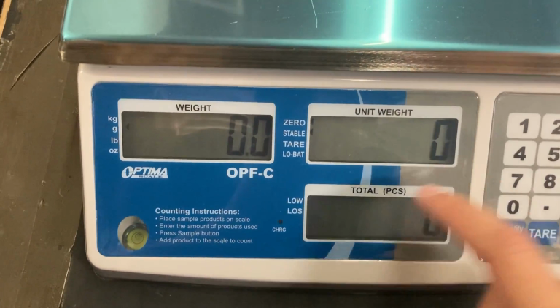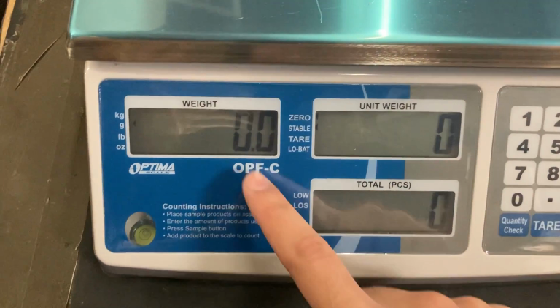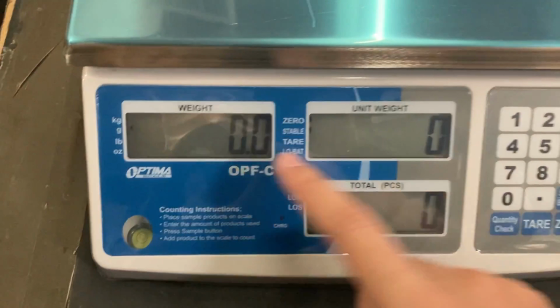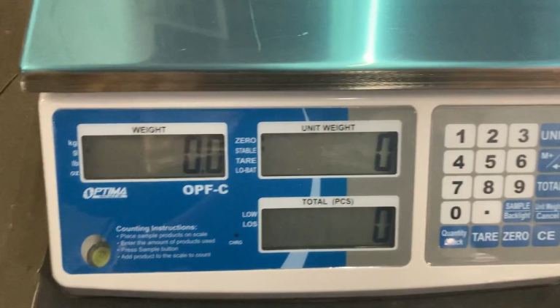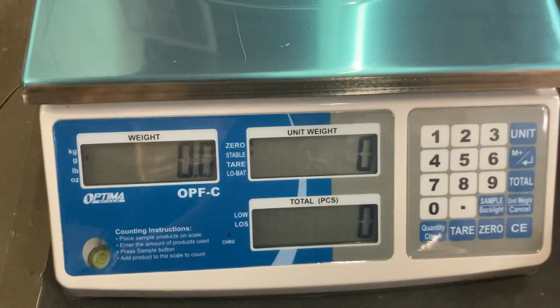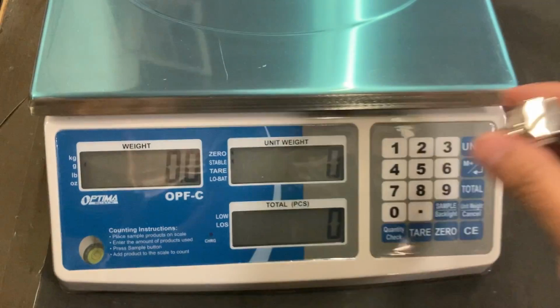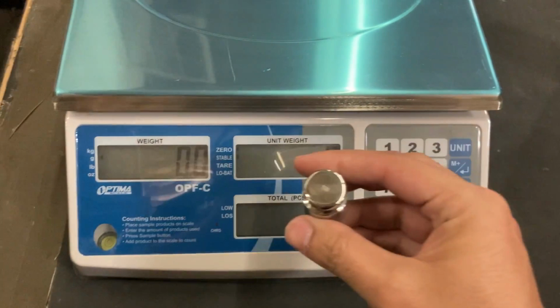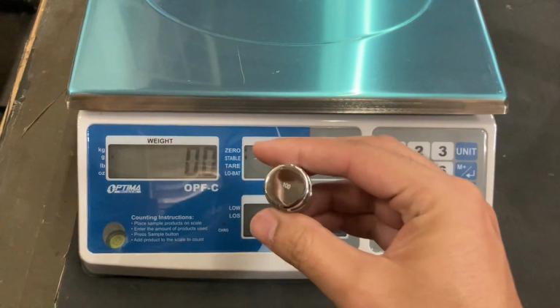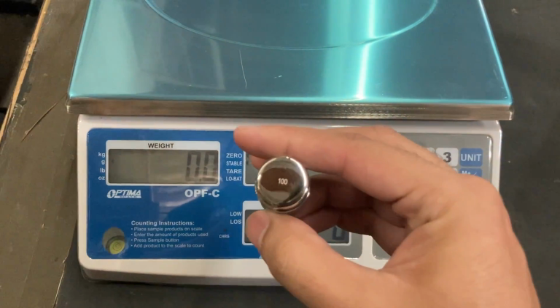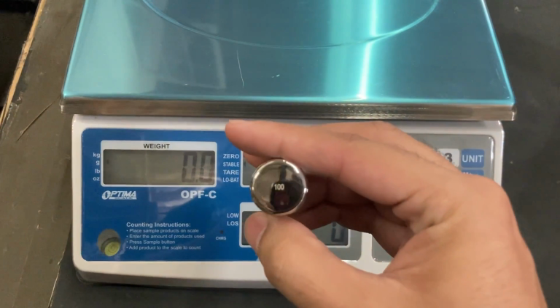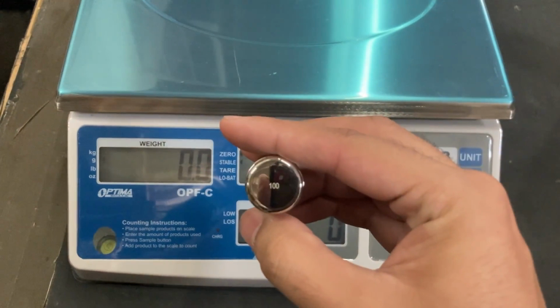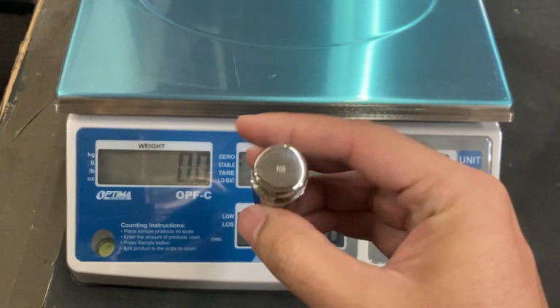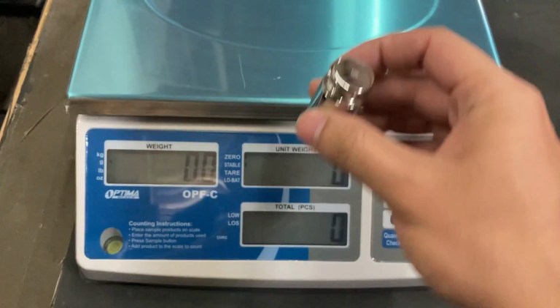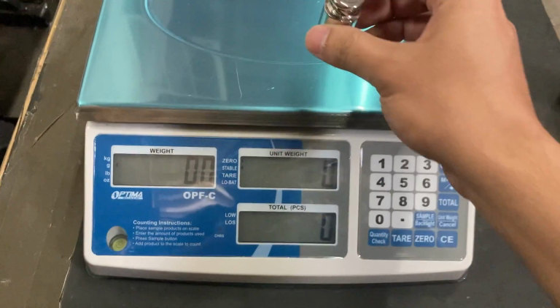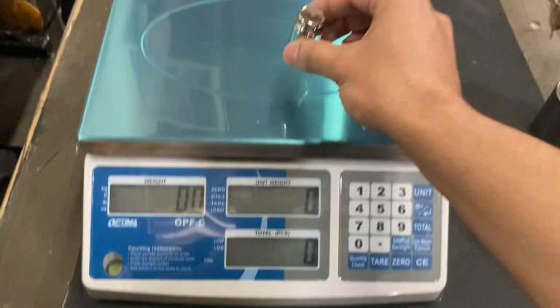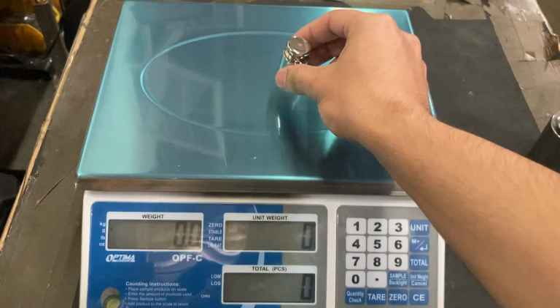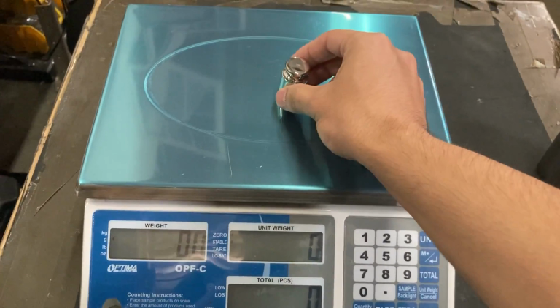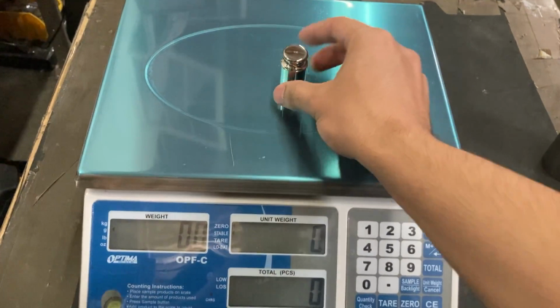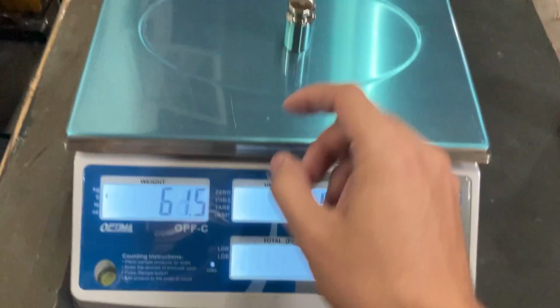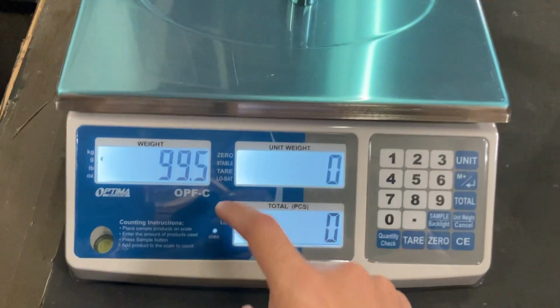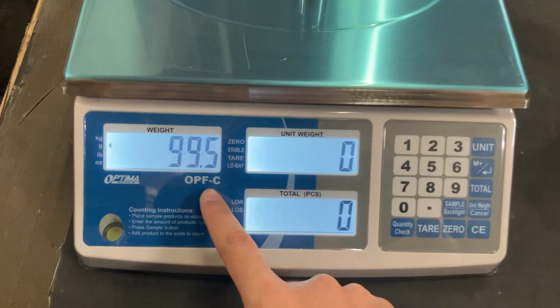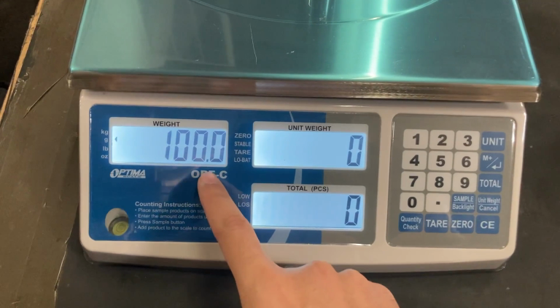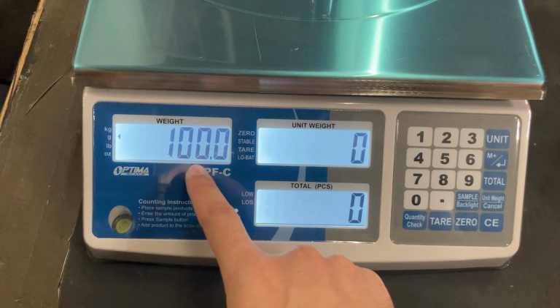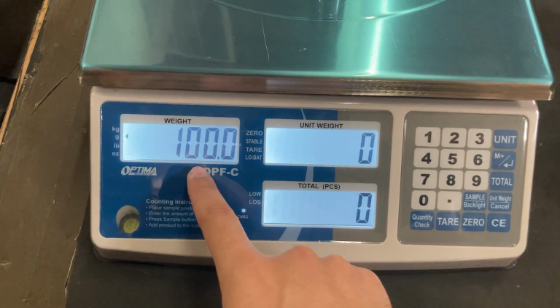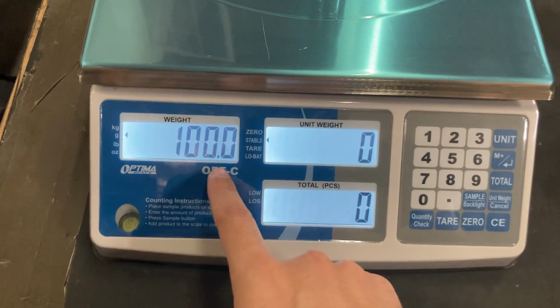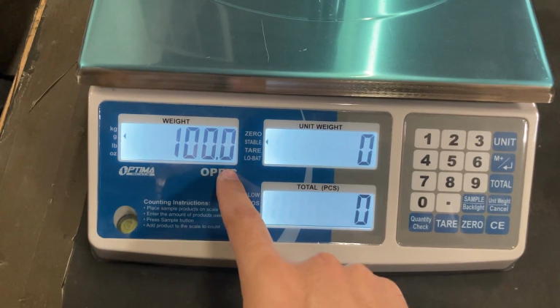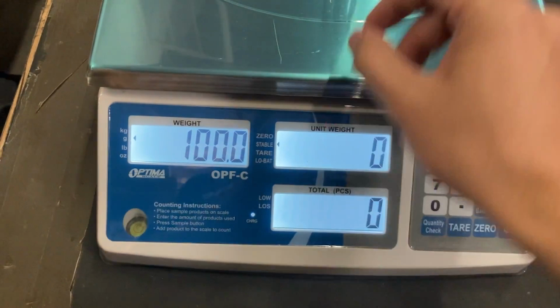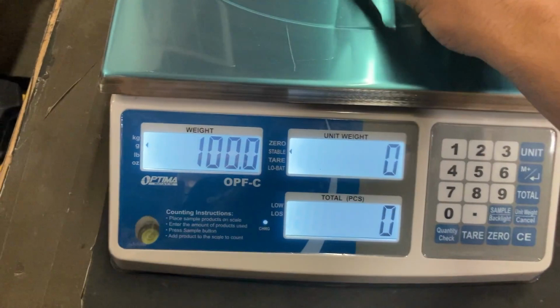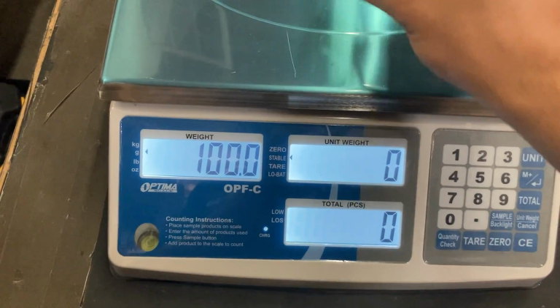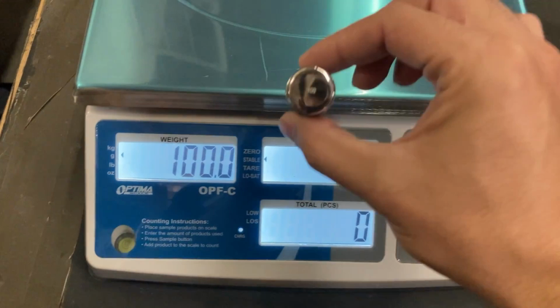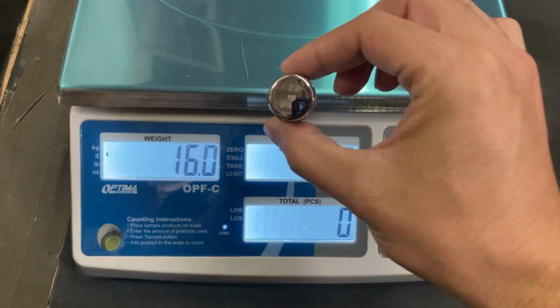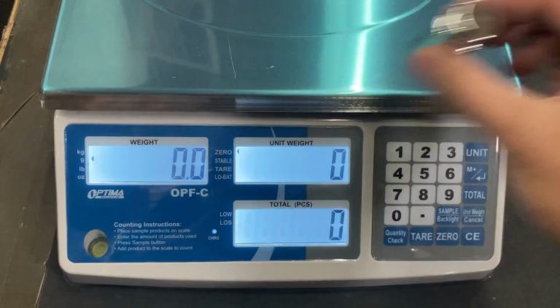Now I'm in grams. So you can see I tested it out — it's 100 grams. I place the weight and you can see 100.0, 100 grams.